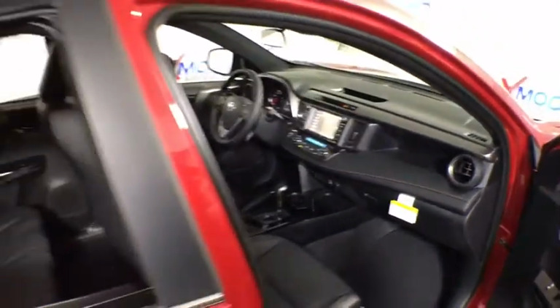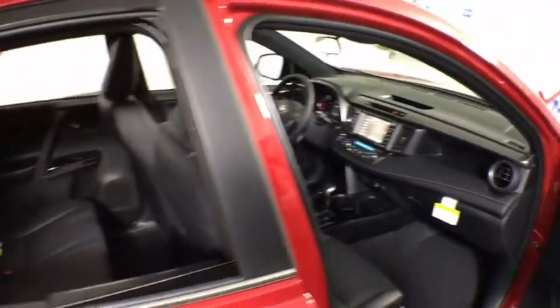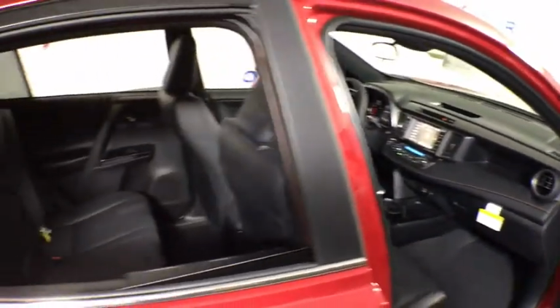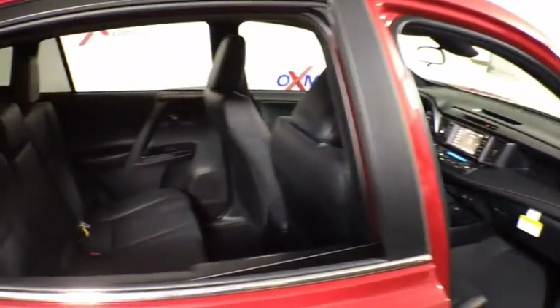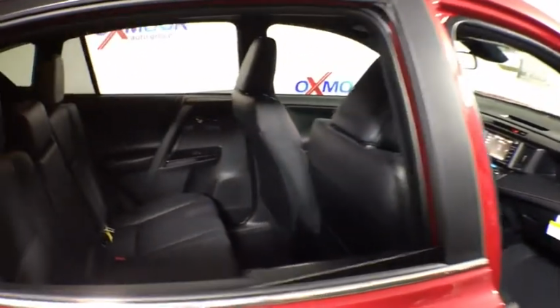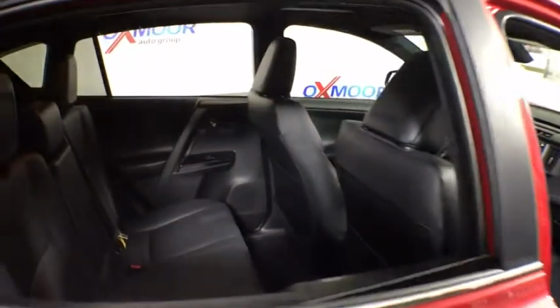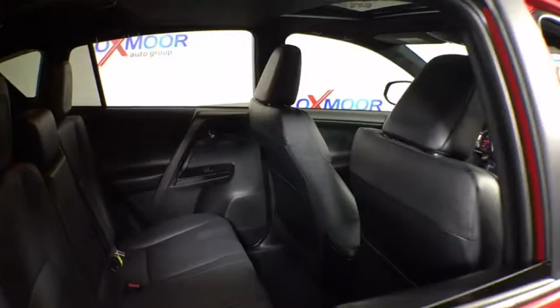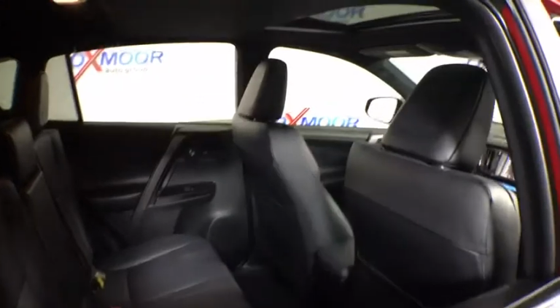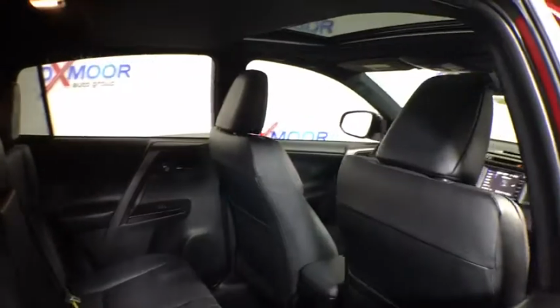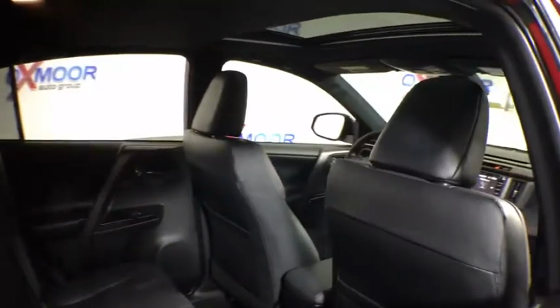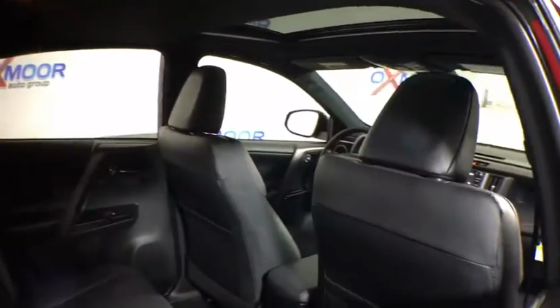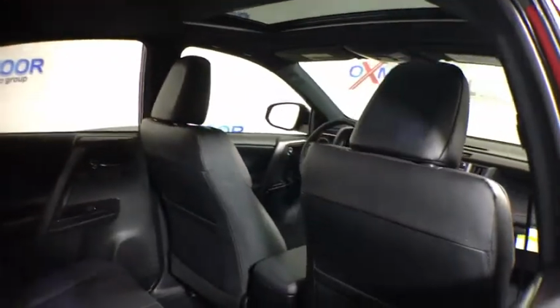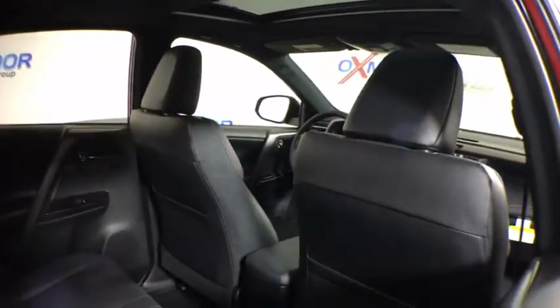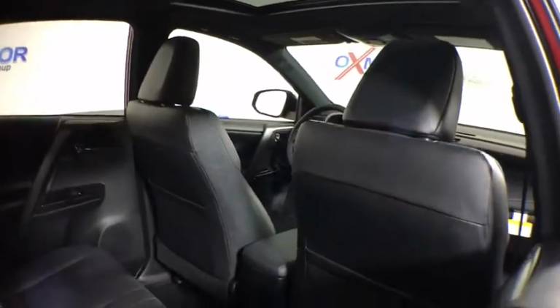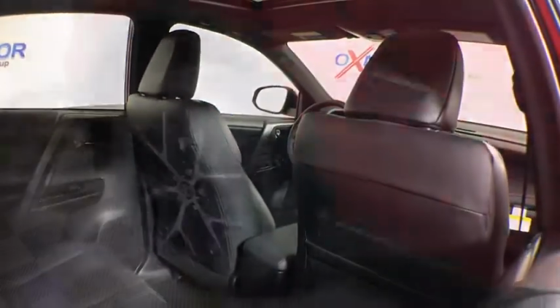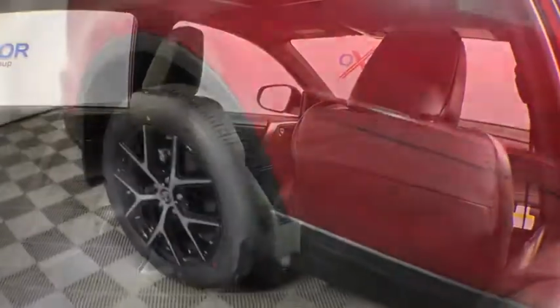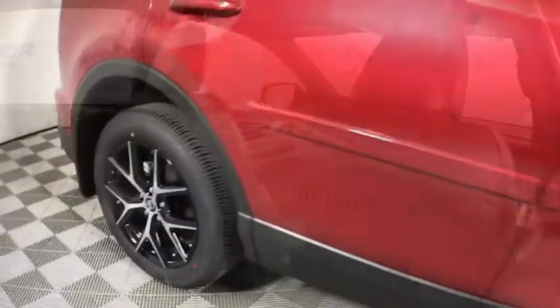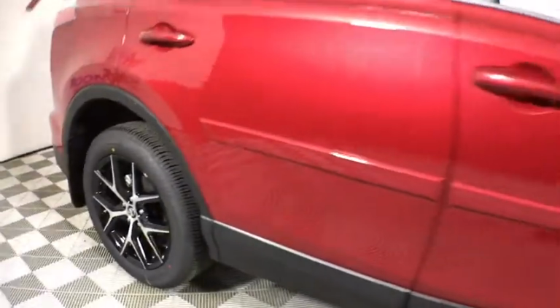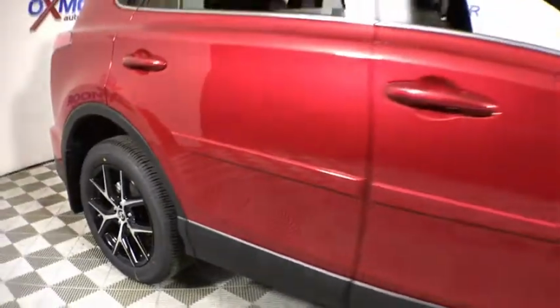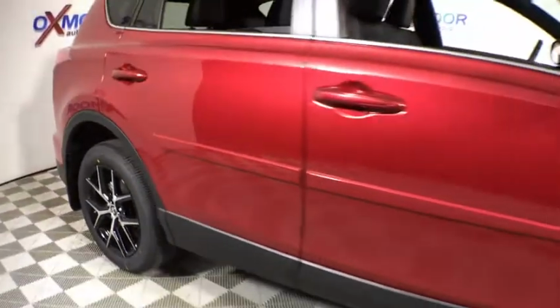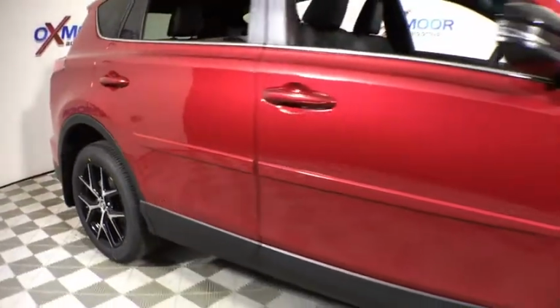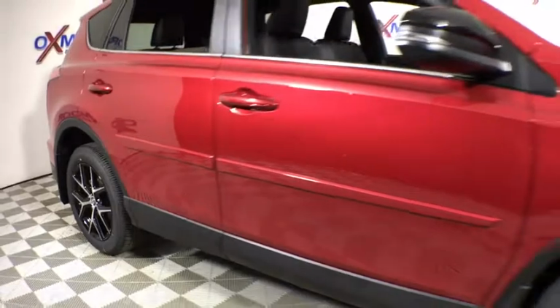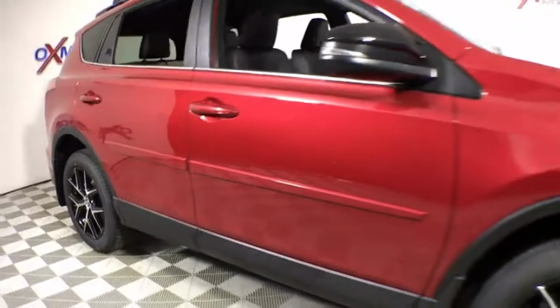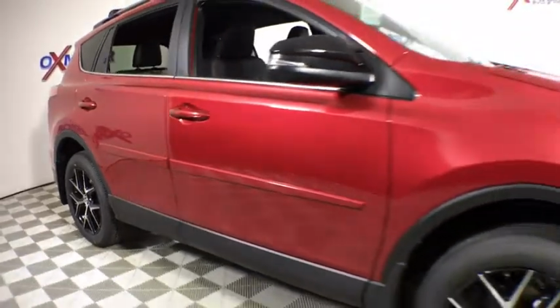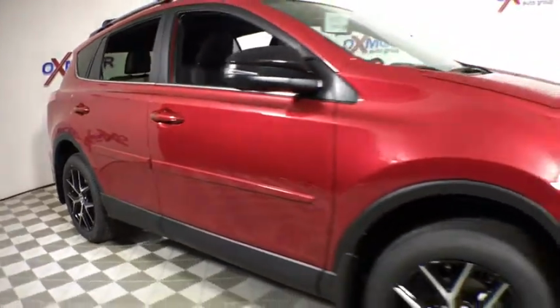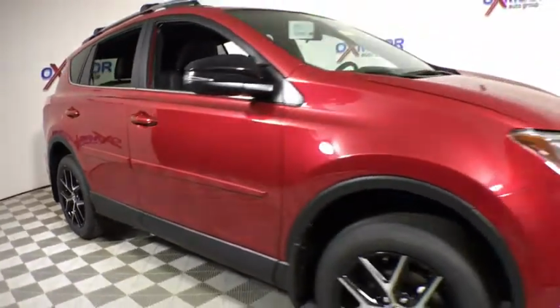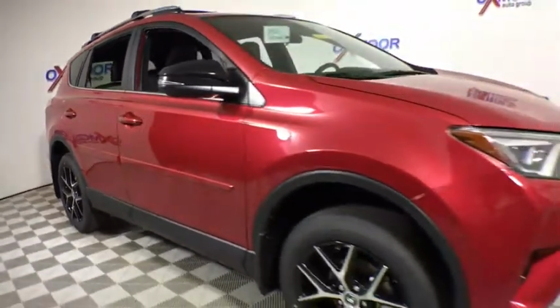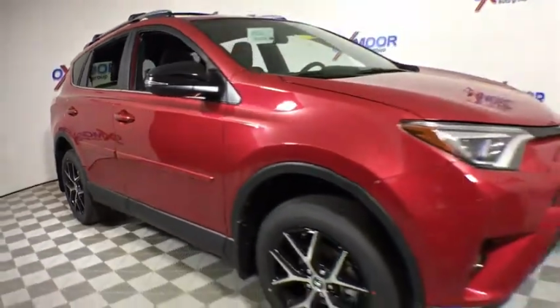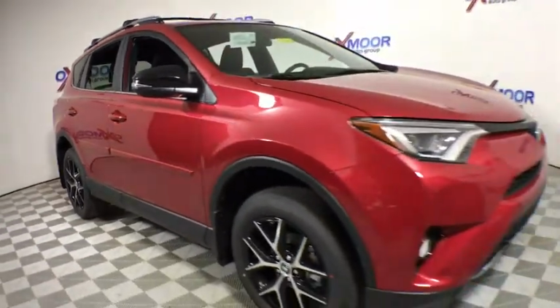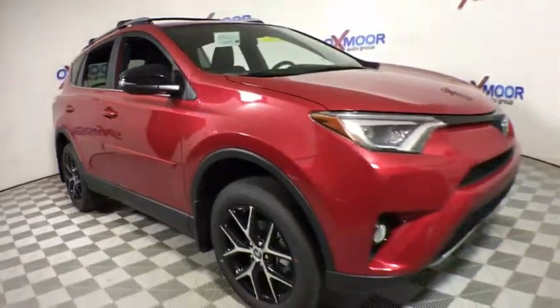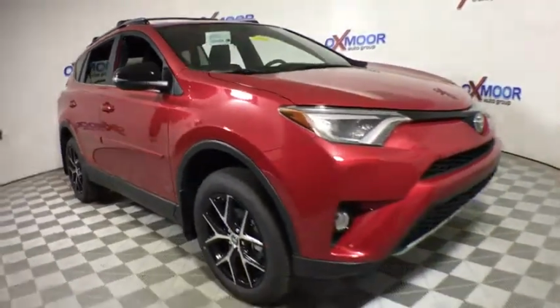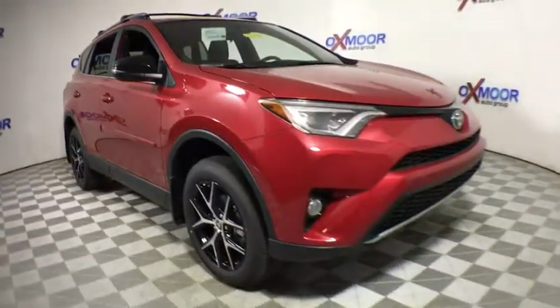Rear window defroster, CD player, fog lights, trip computer, heated front seats, brake assist, power moonroof, panic alarm, remote keyless entry, tachometer, and overhead console.